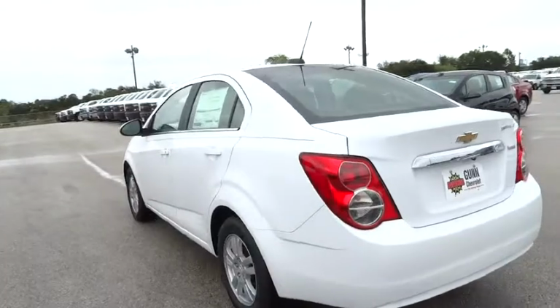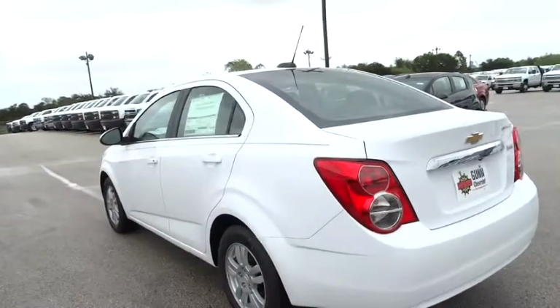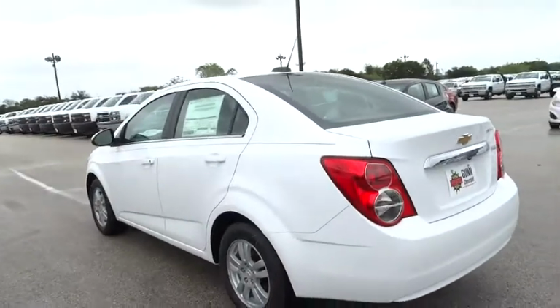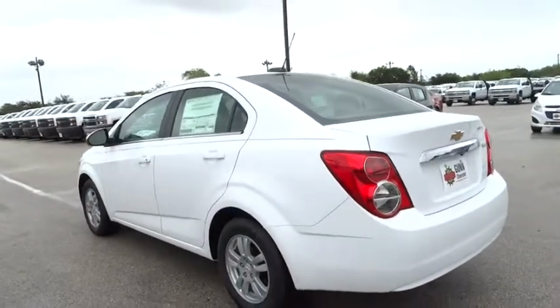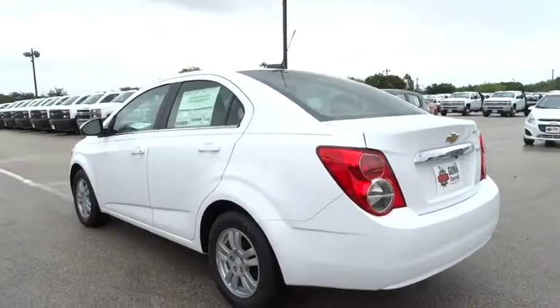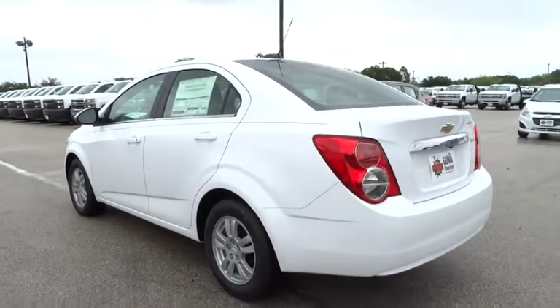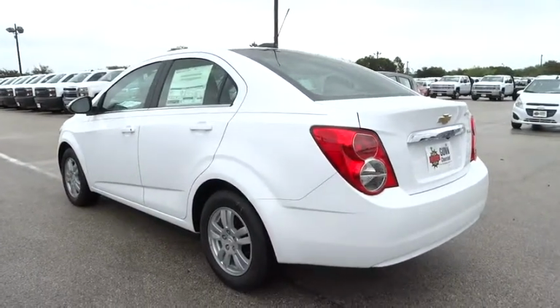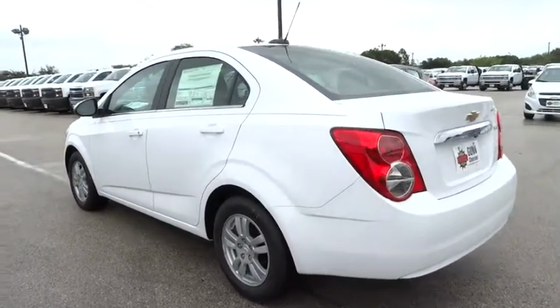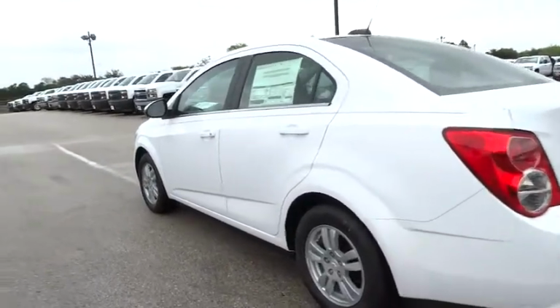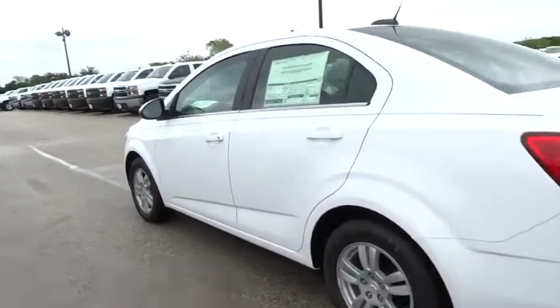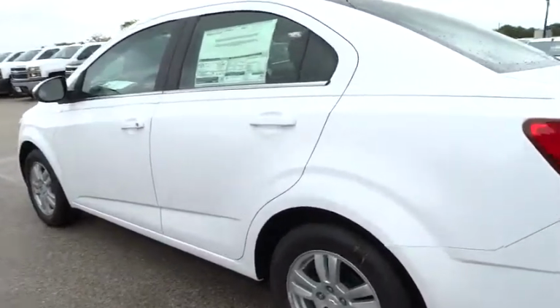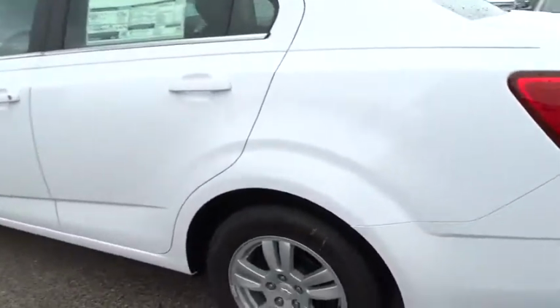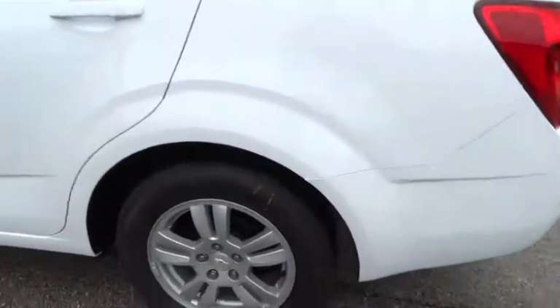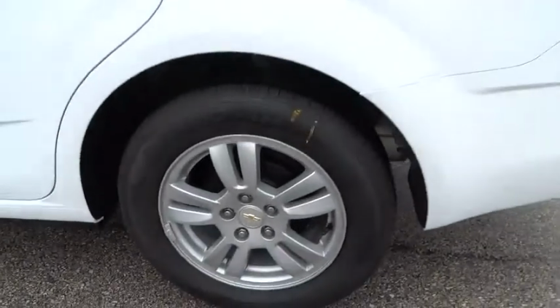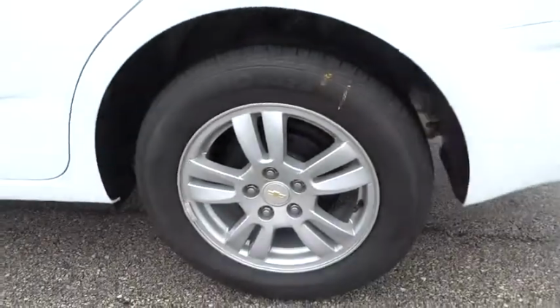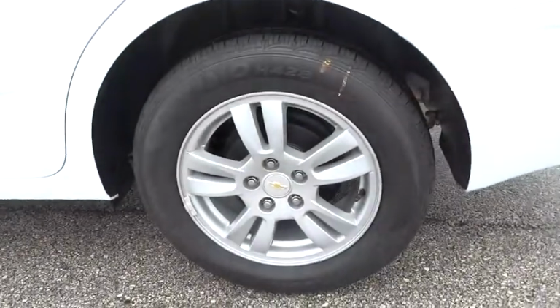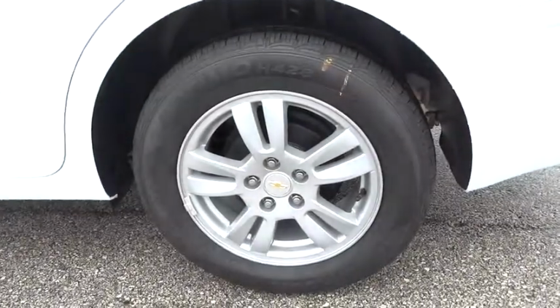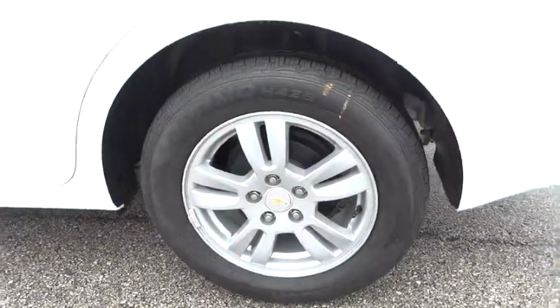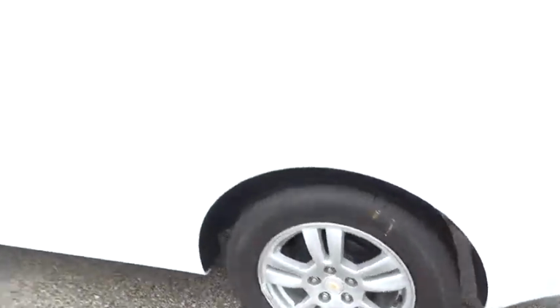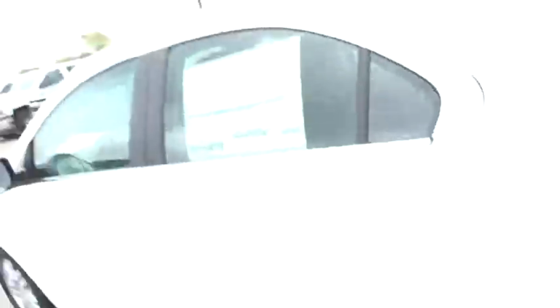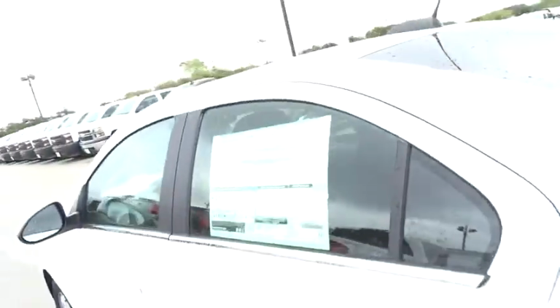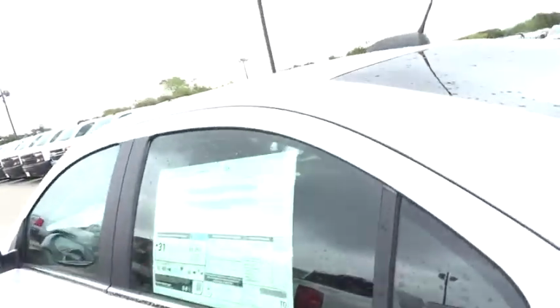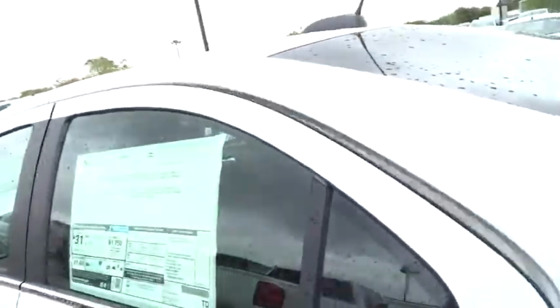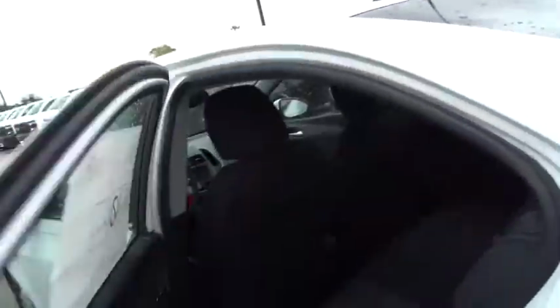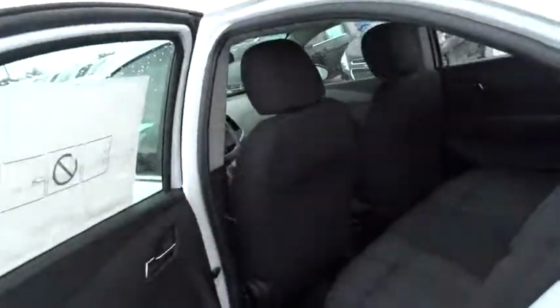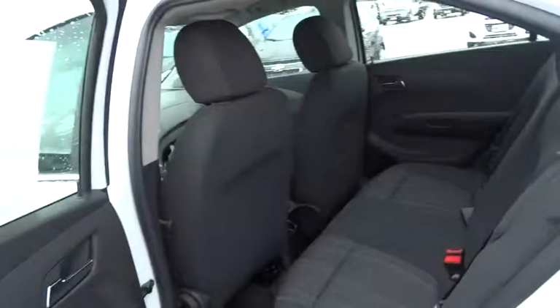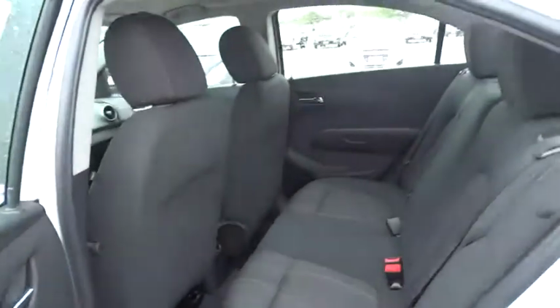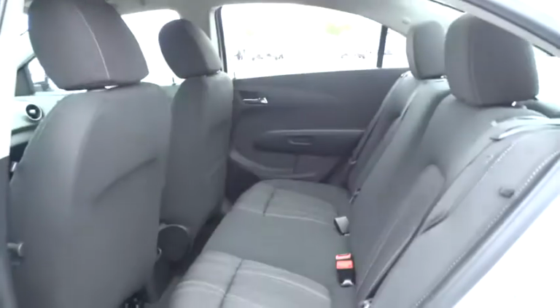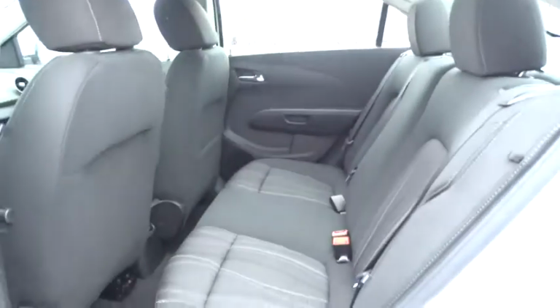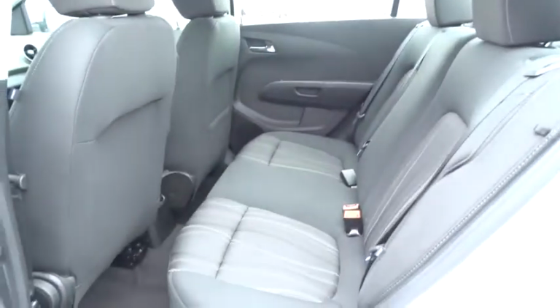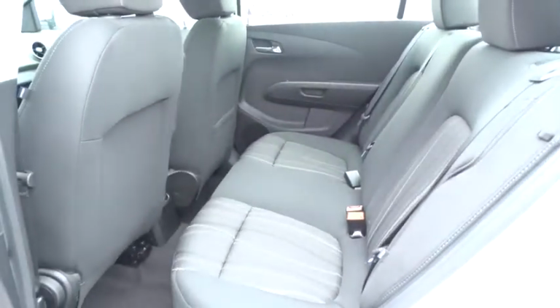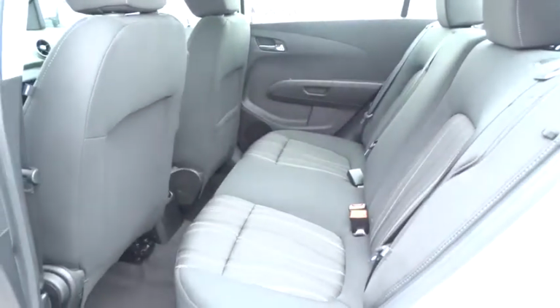Driver airbag, aluminum wheels, floor mats, cruise control, FWD, AM FM stereo radio, rear defrost, MP3 player, power door locks, power windows, trip computer.